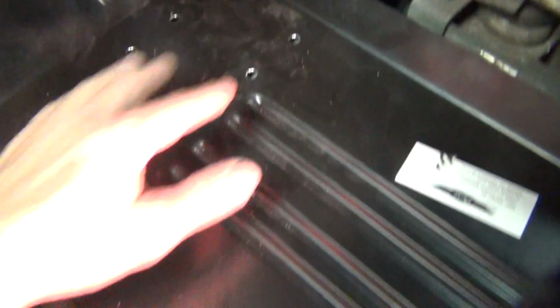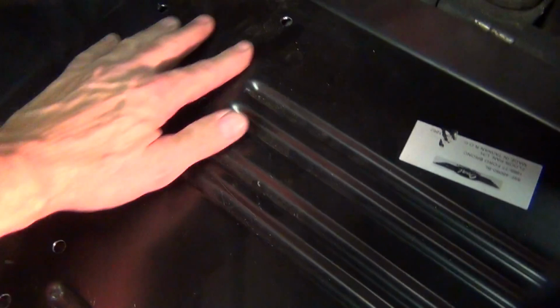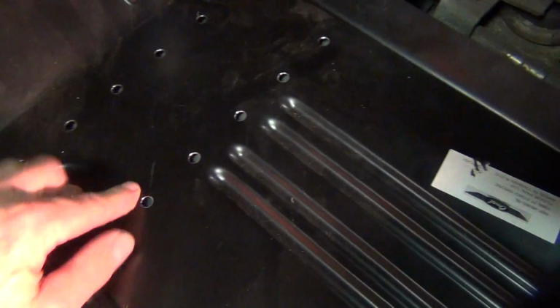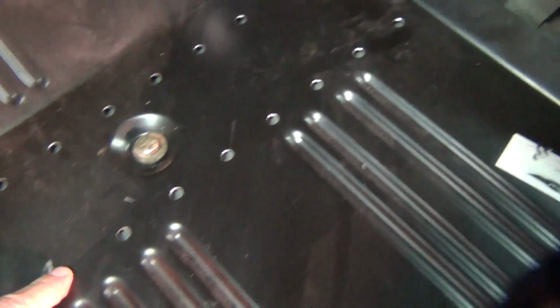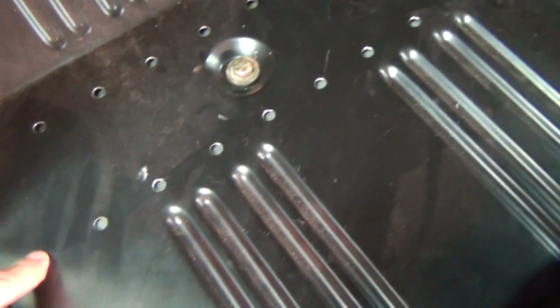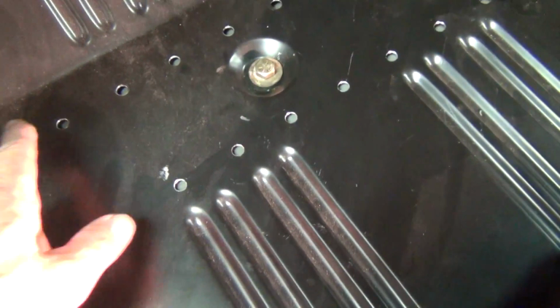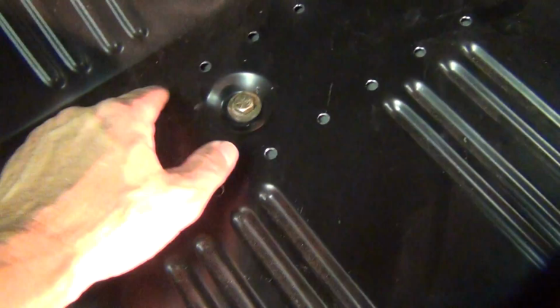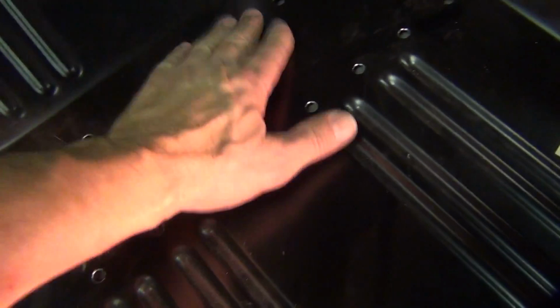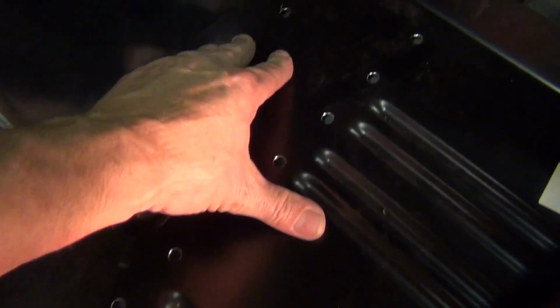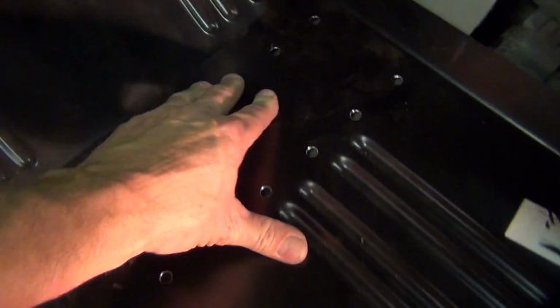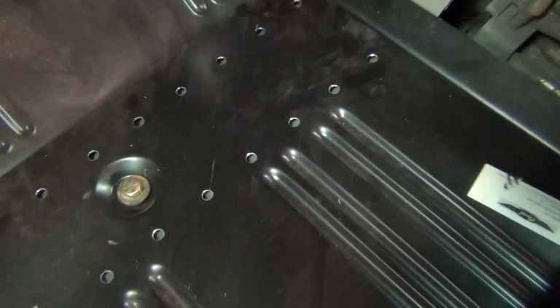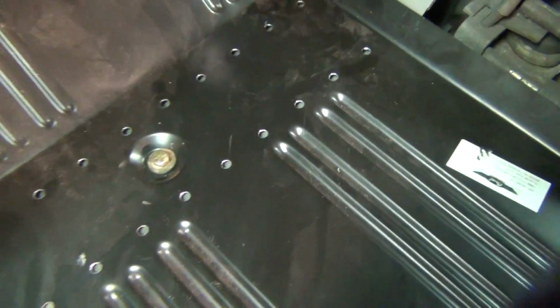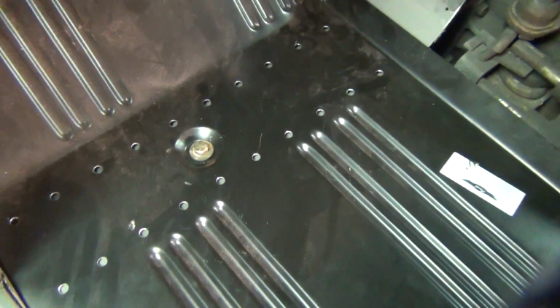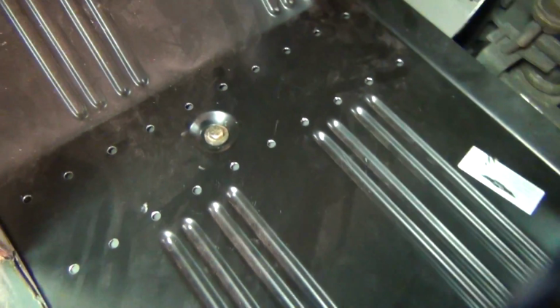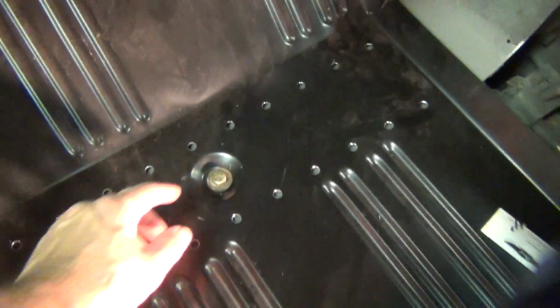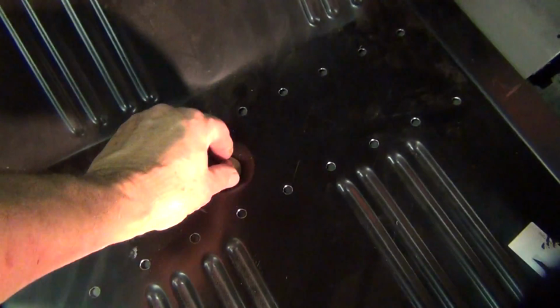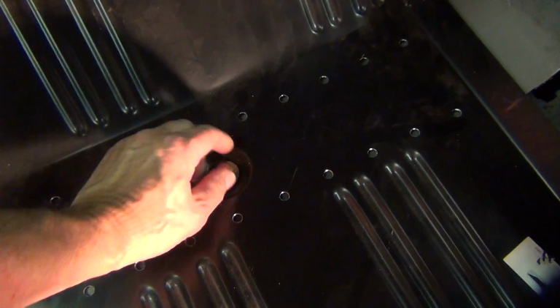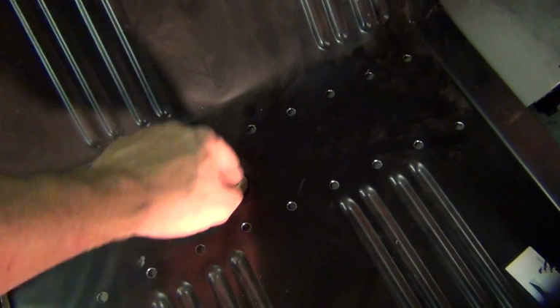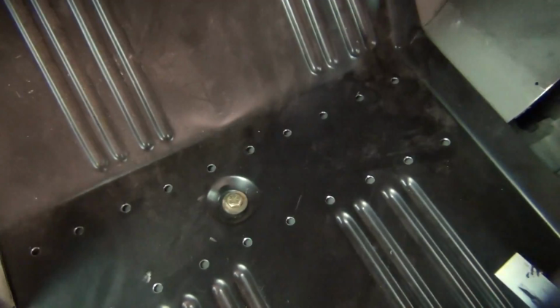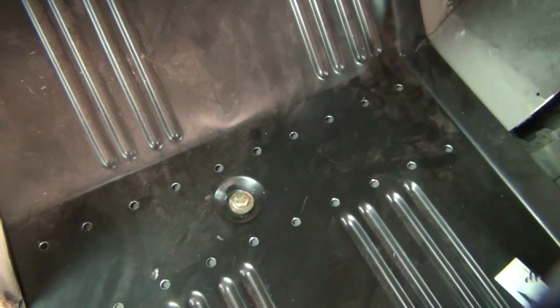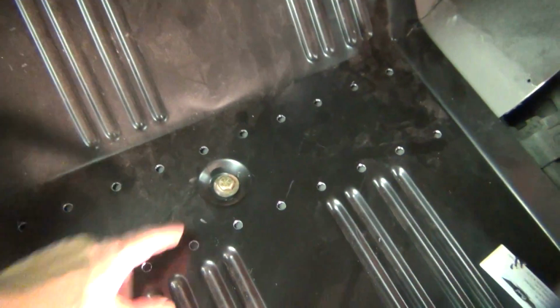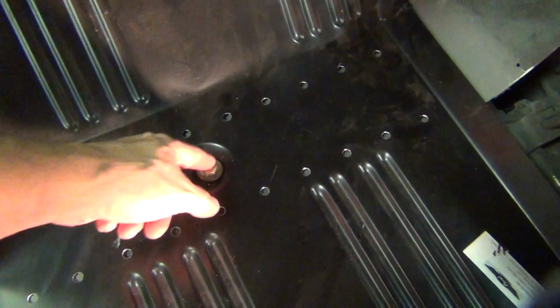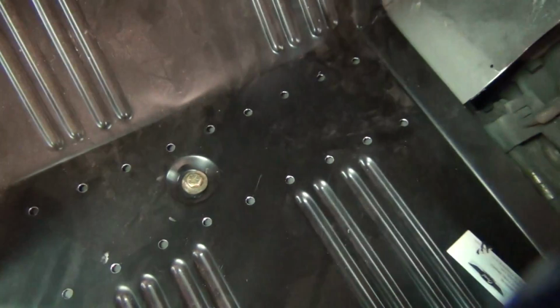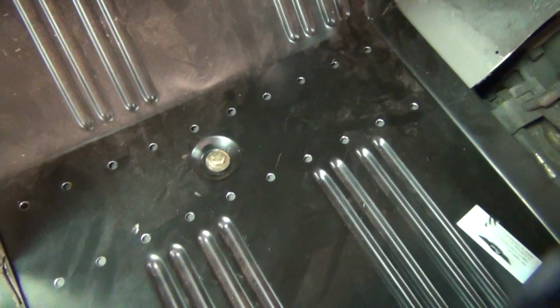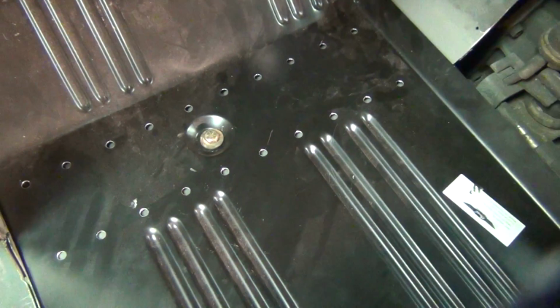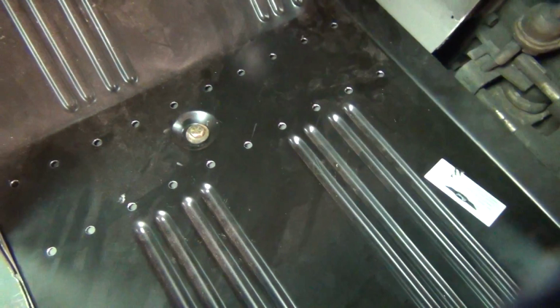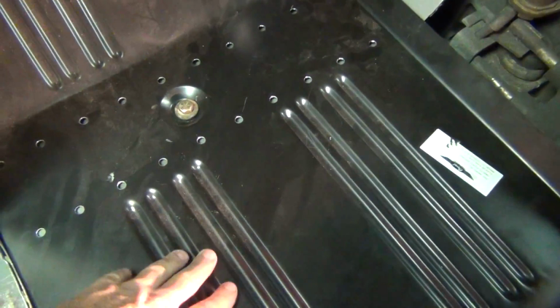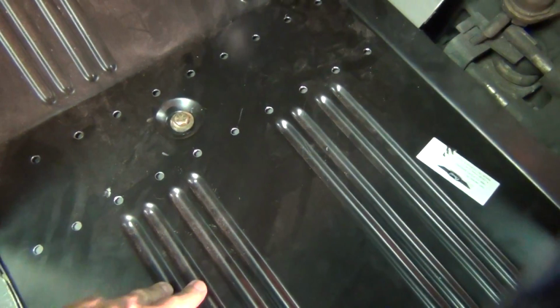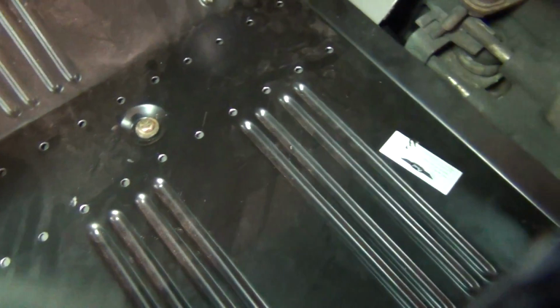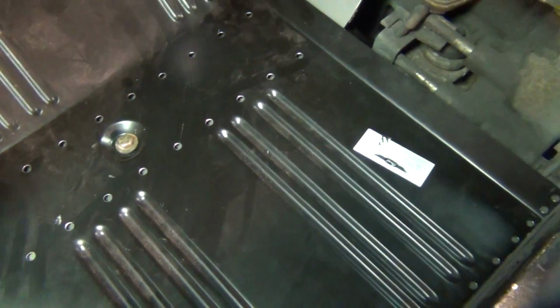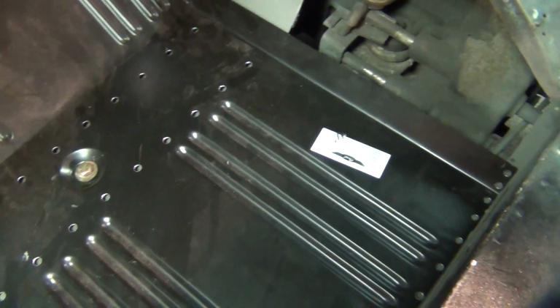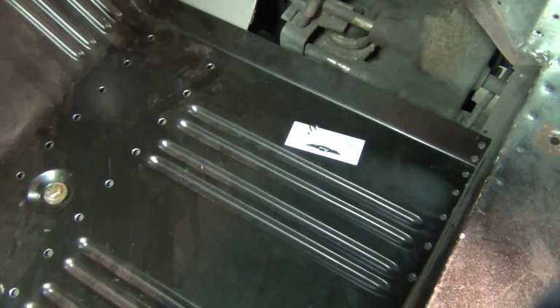I've got holes drilled where the cross member will be pulled down tight and the body mount bolt lines up. It's a good quality panel — I got it from LMC Truck.